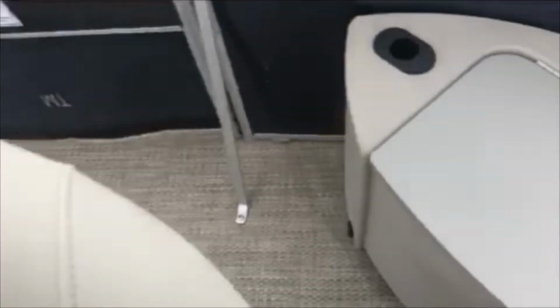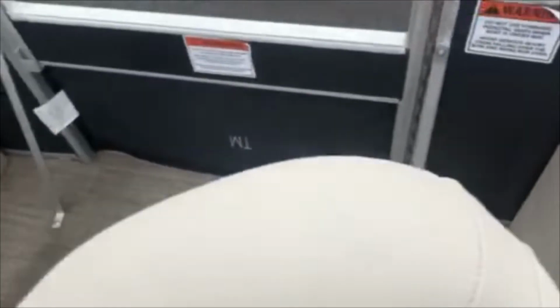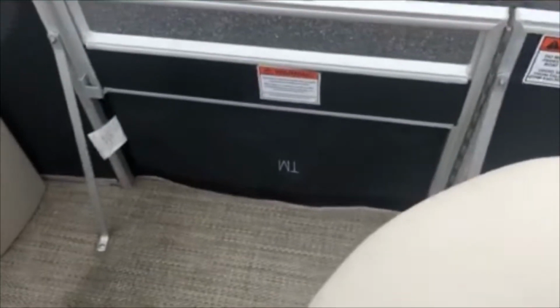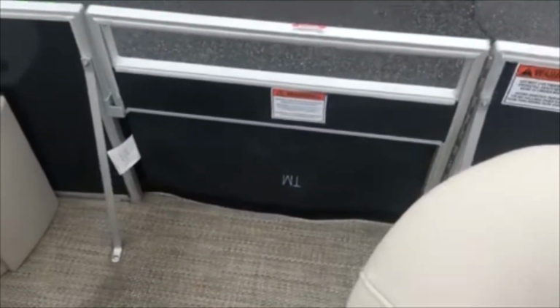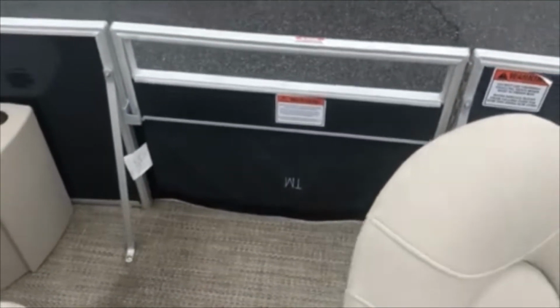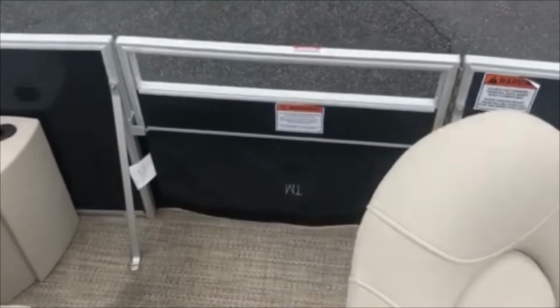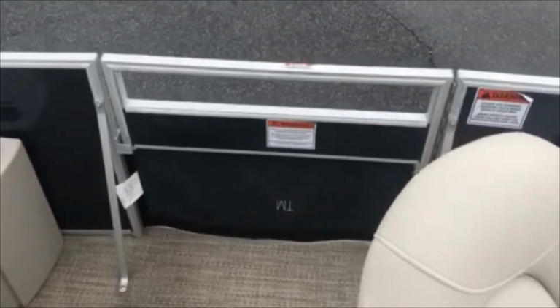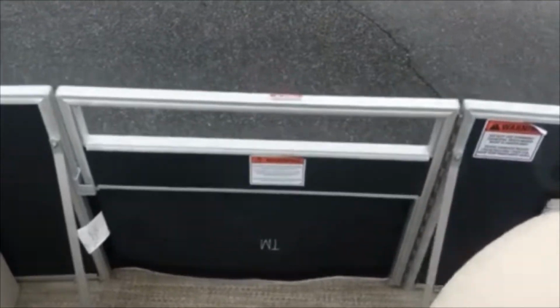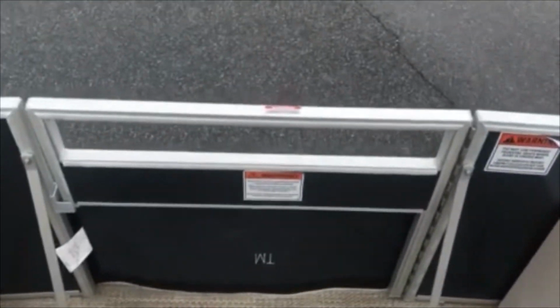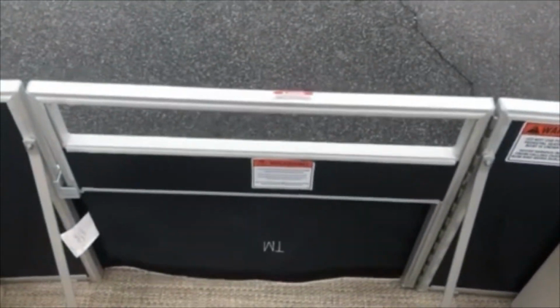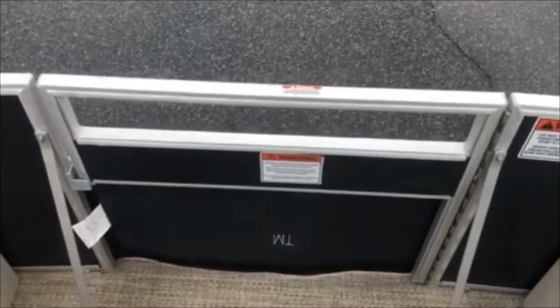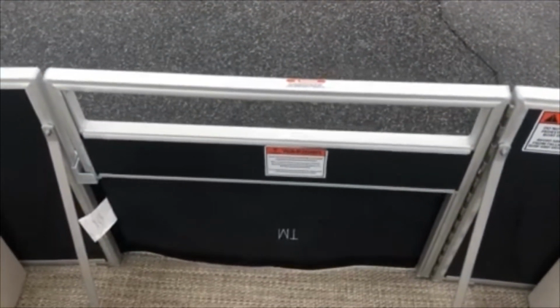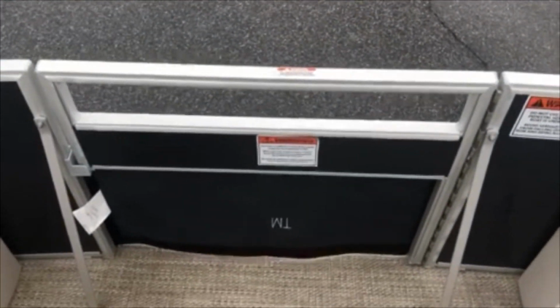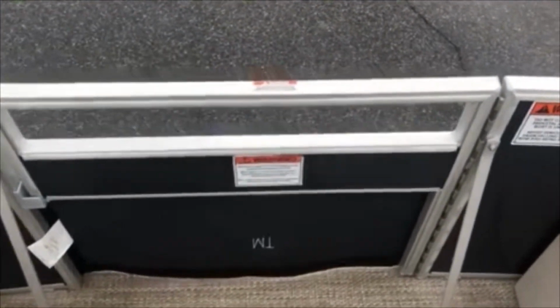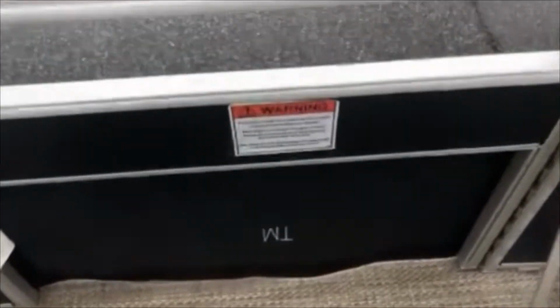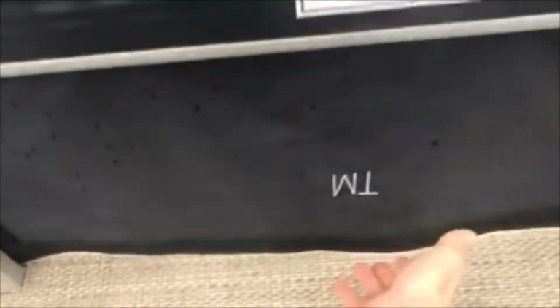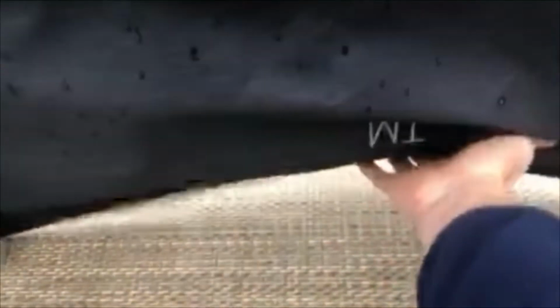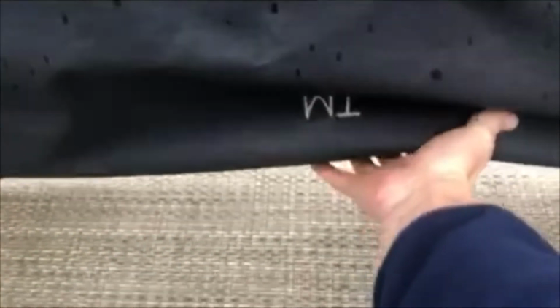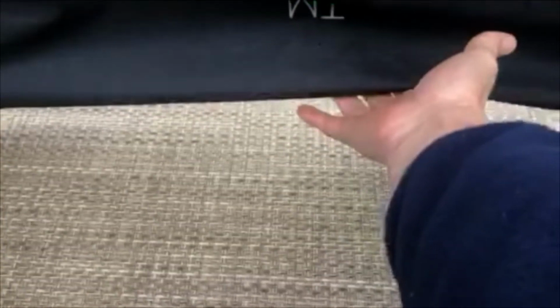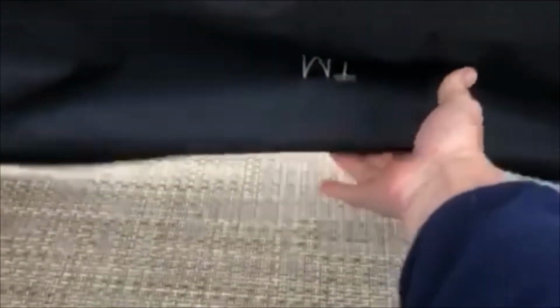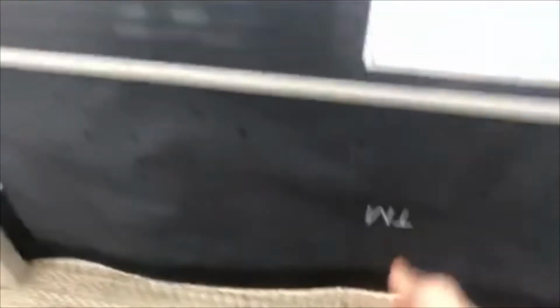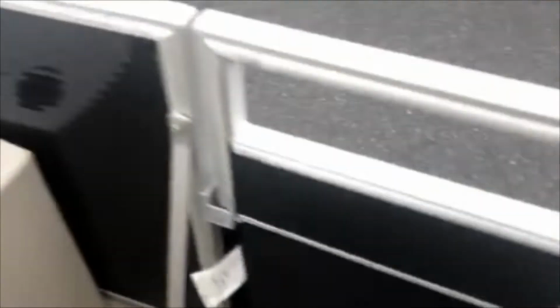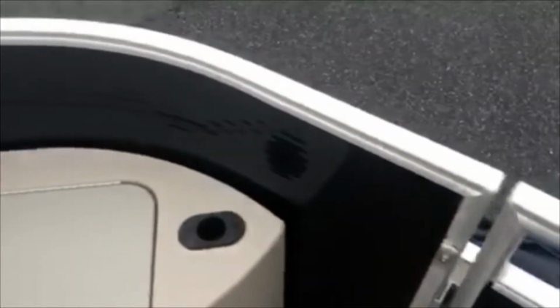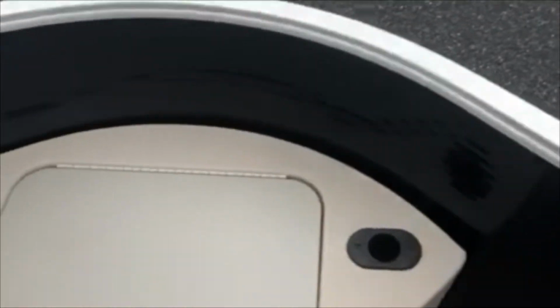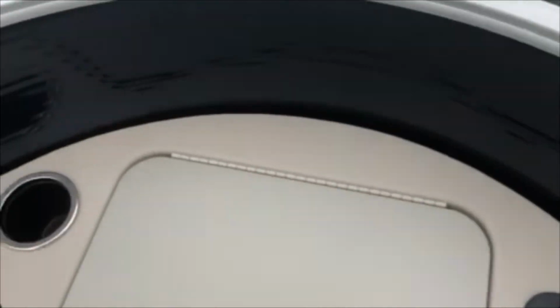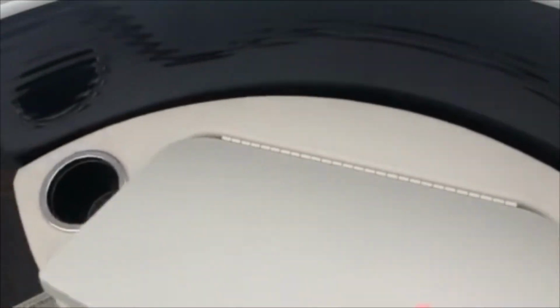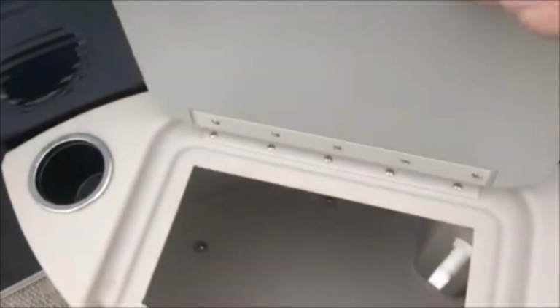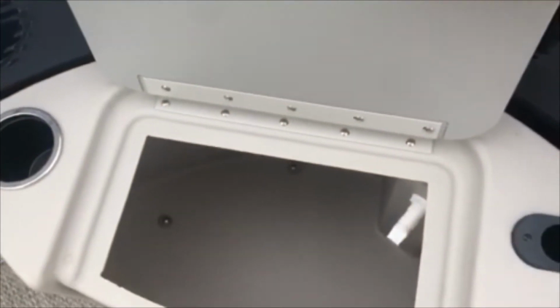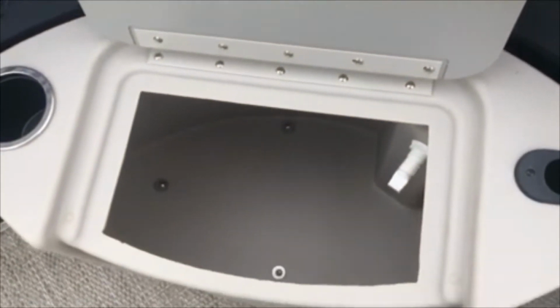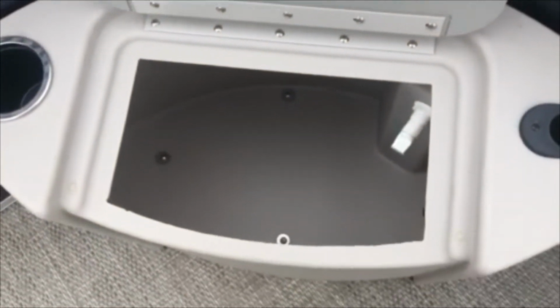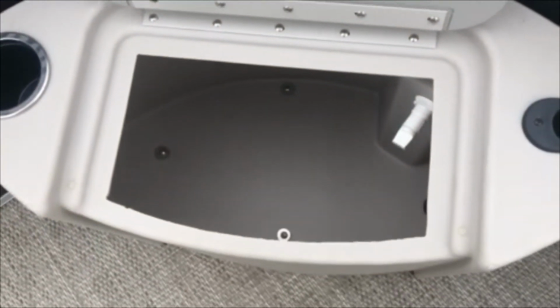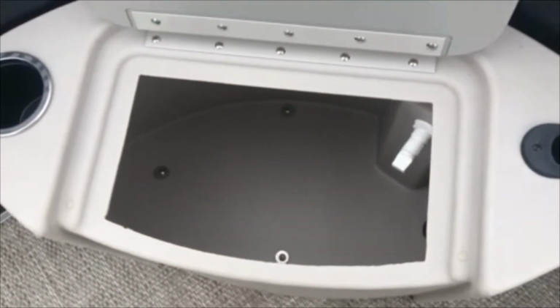You also have a trolling motor gate so the trolling motor can go down and fold underneath, and over here you also have another live well.